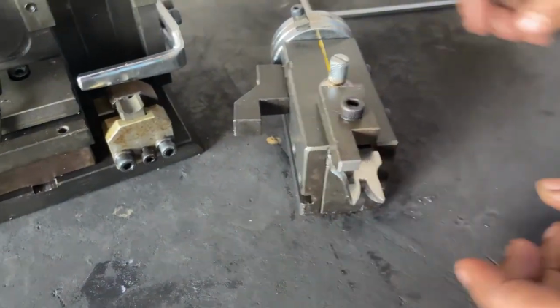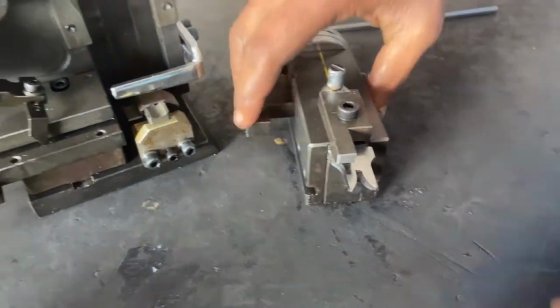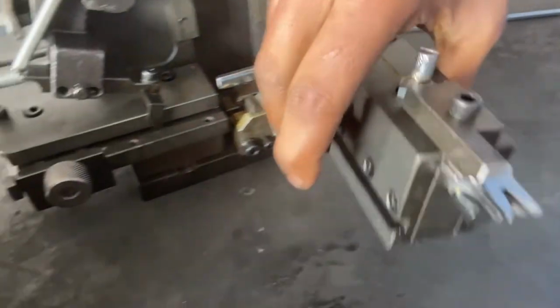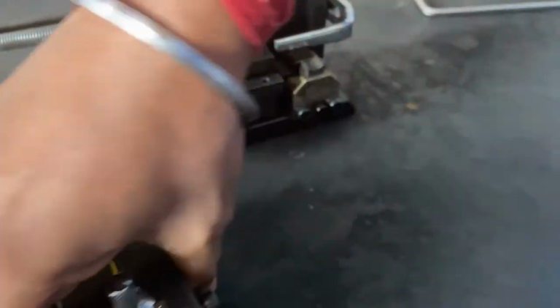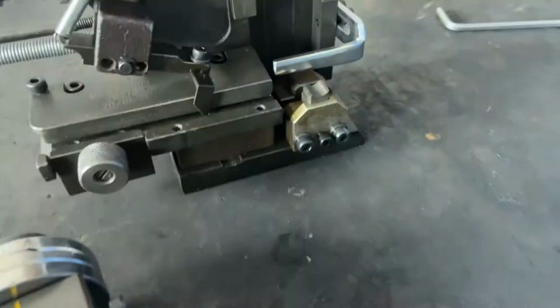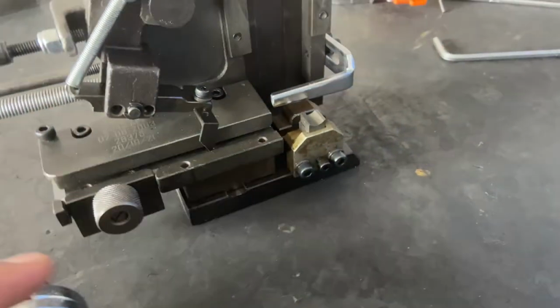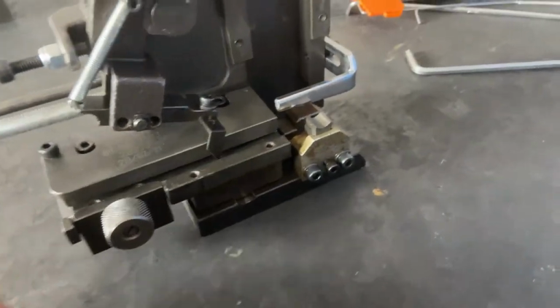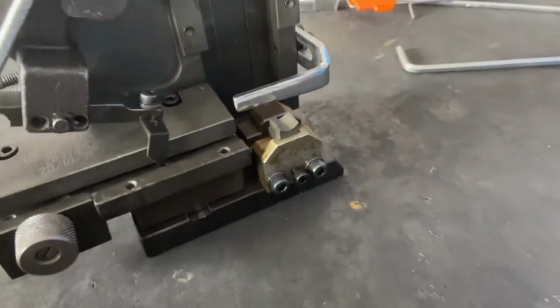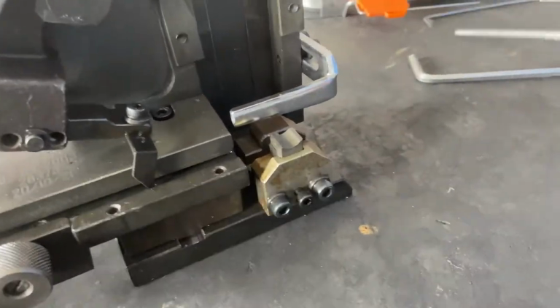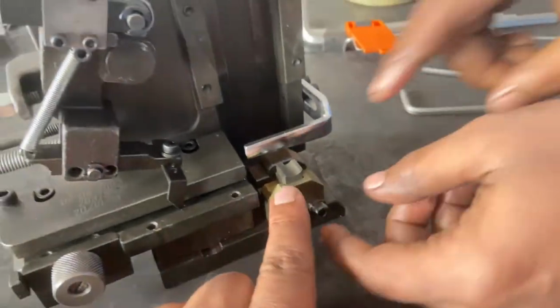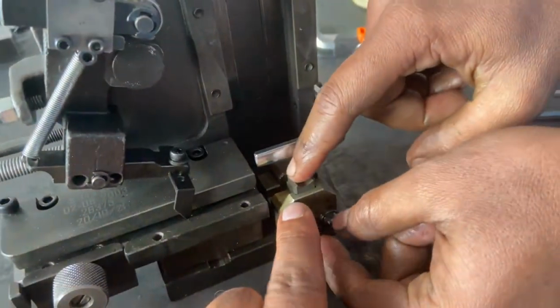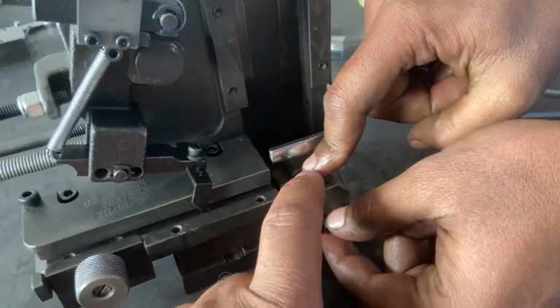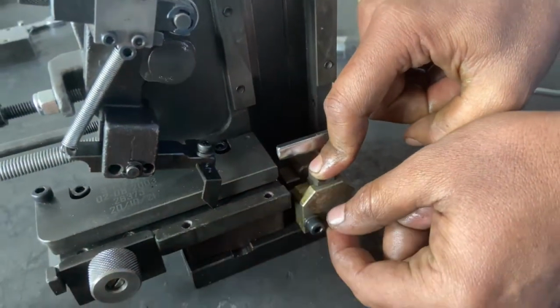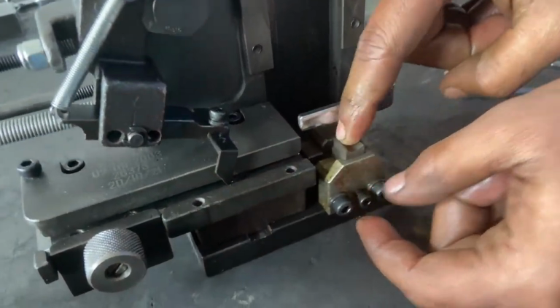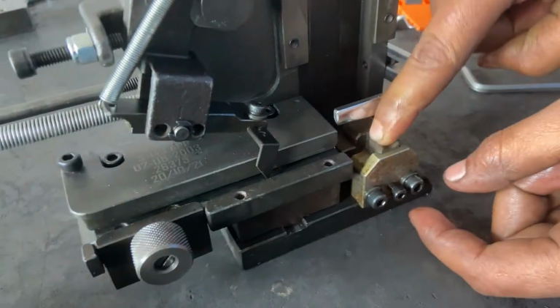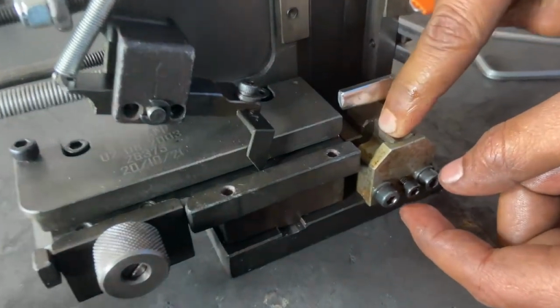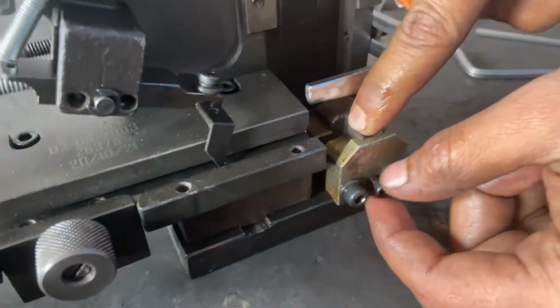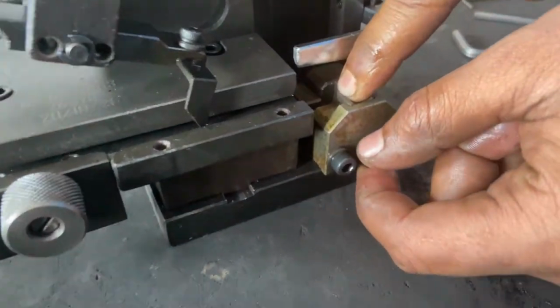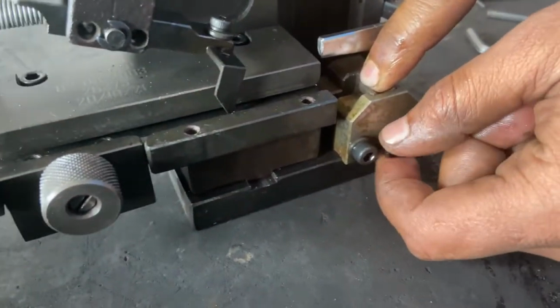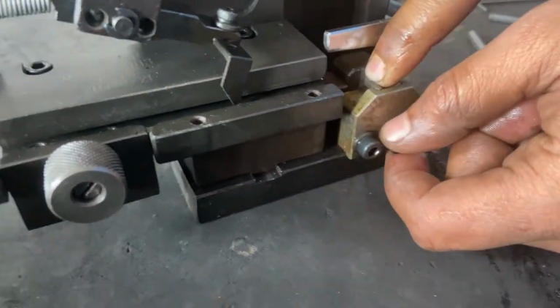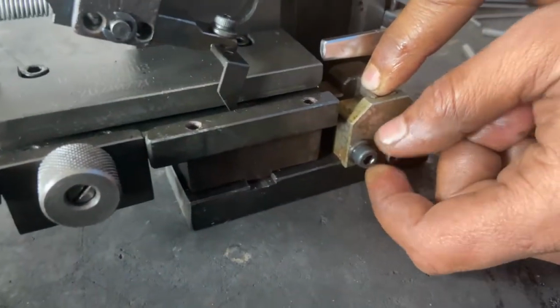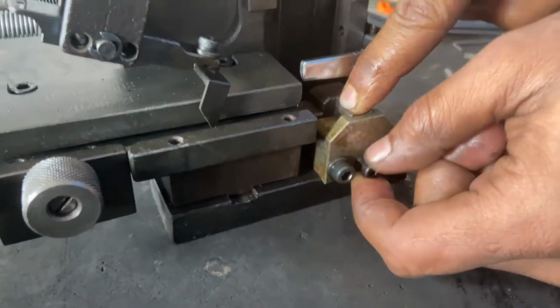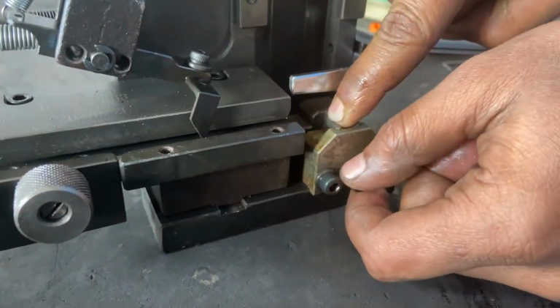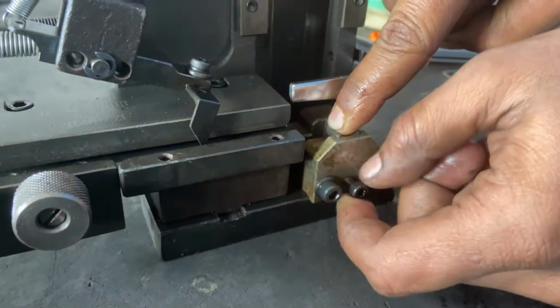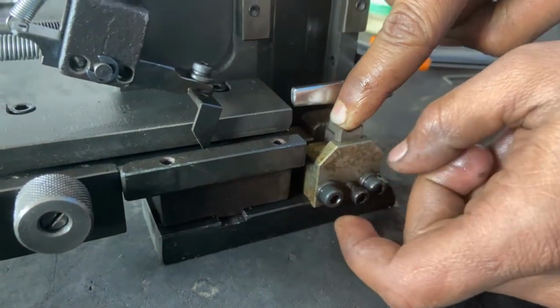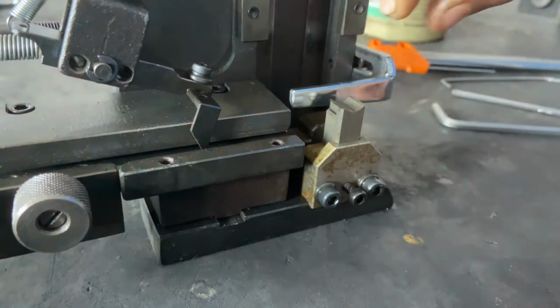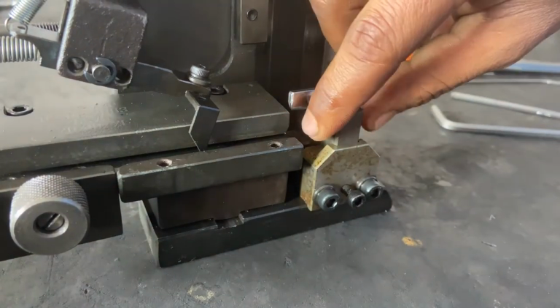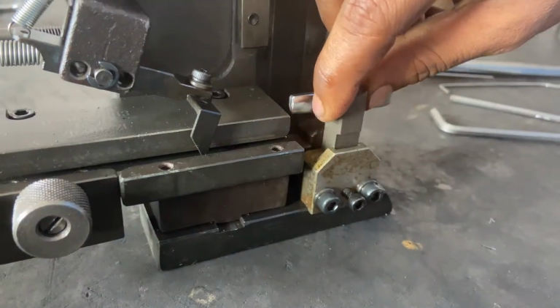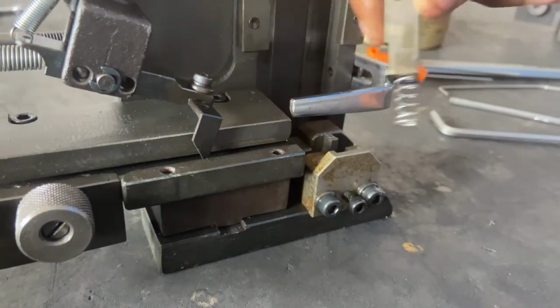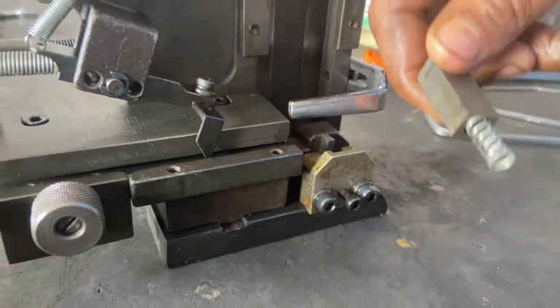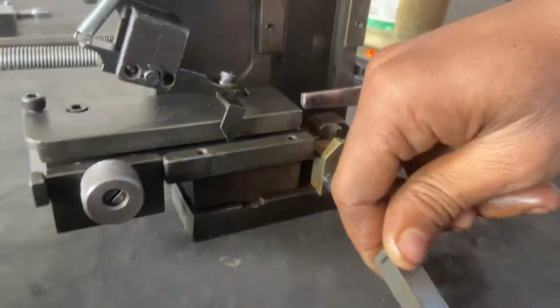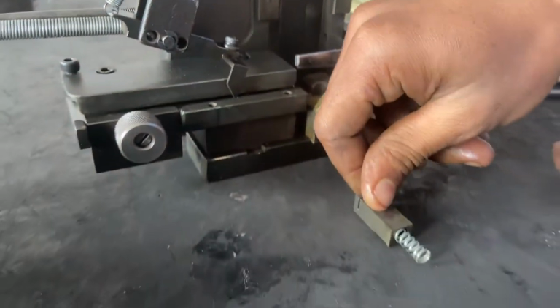Now we will do it with the hammer. This is the cutter box. First, the cutter slide — we have to remove the cutter slide first.